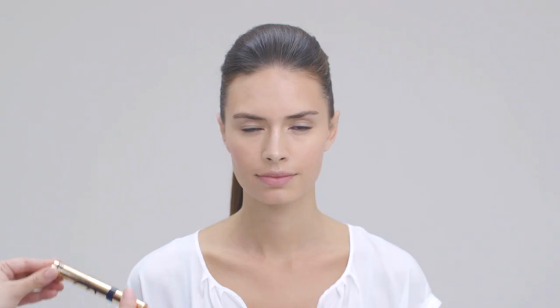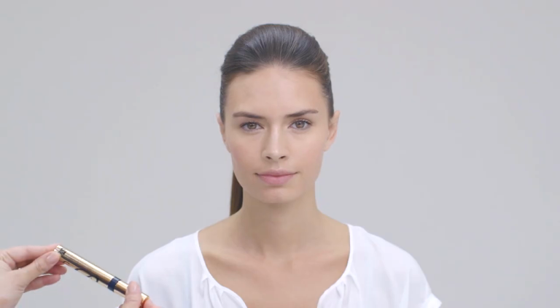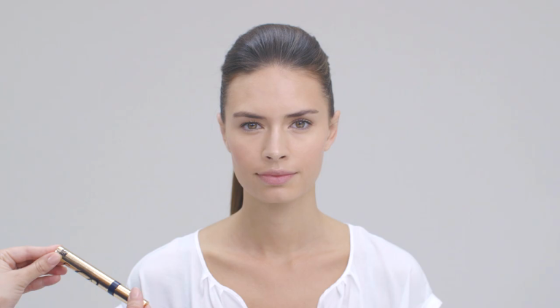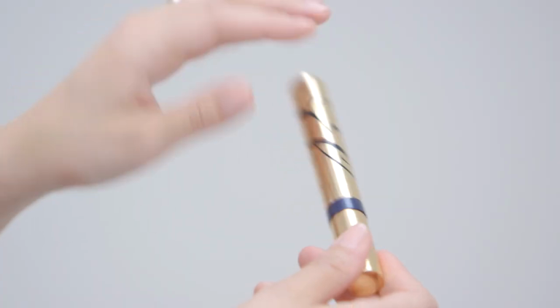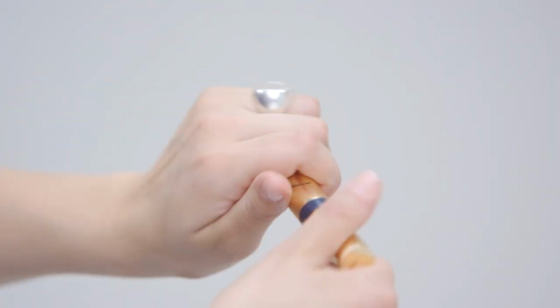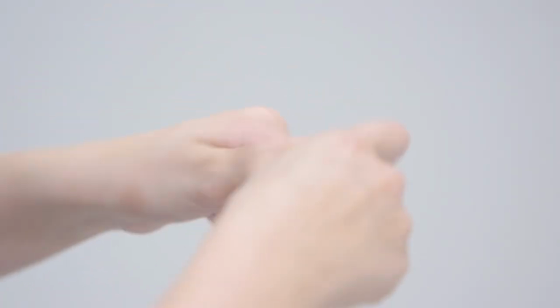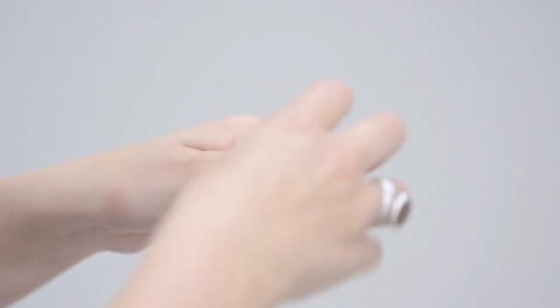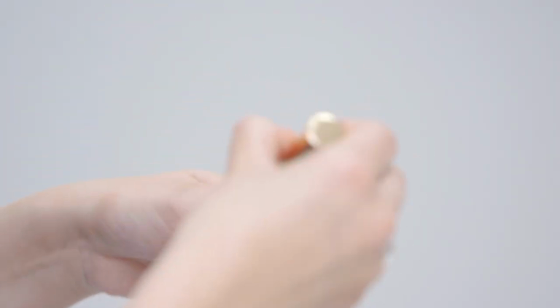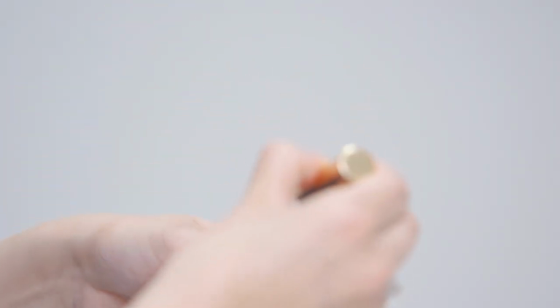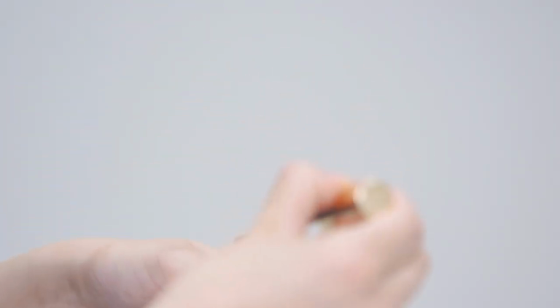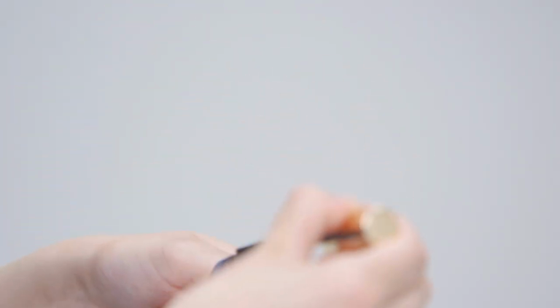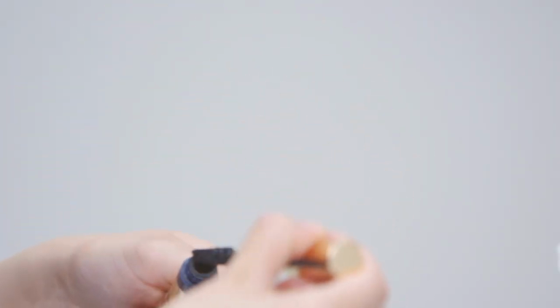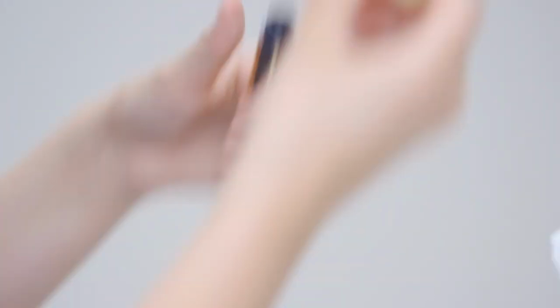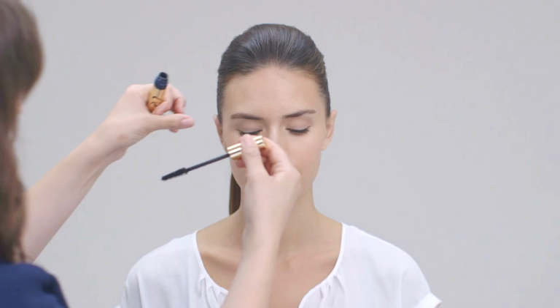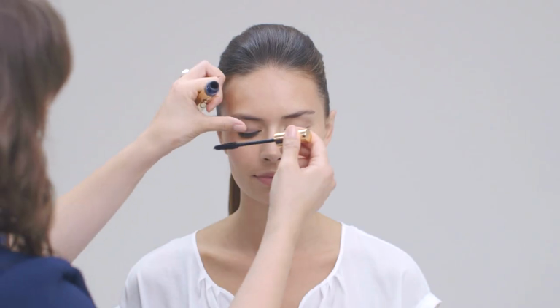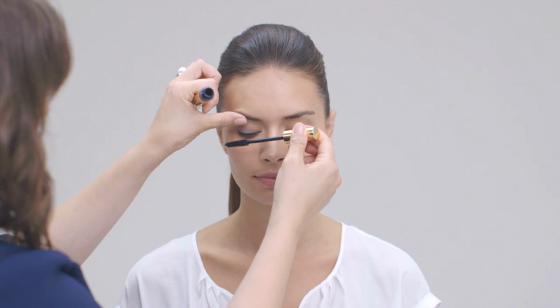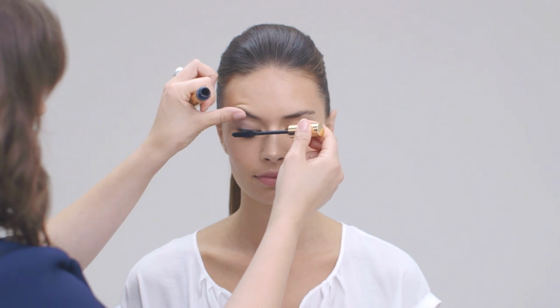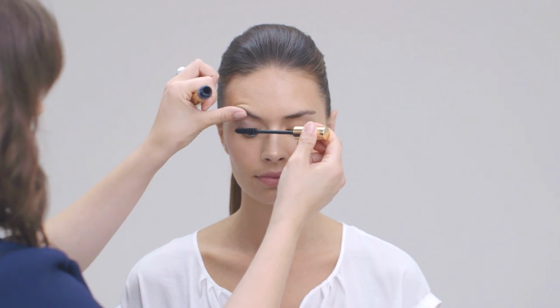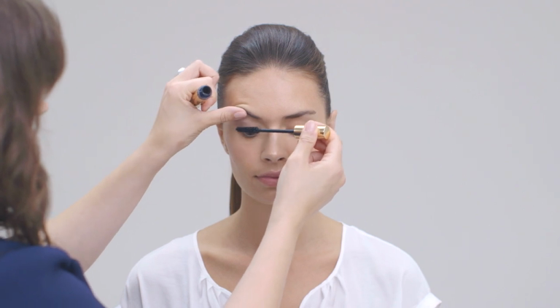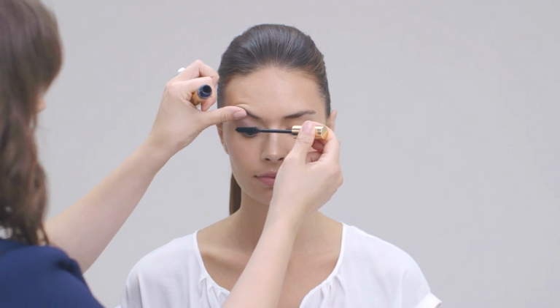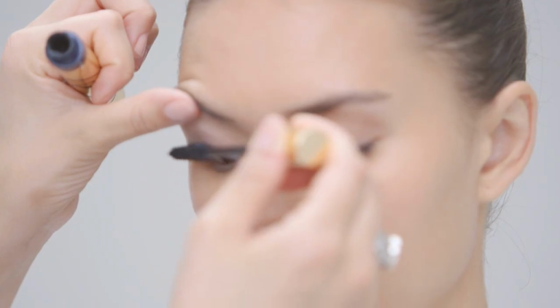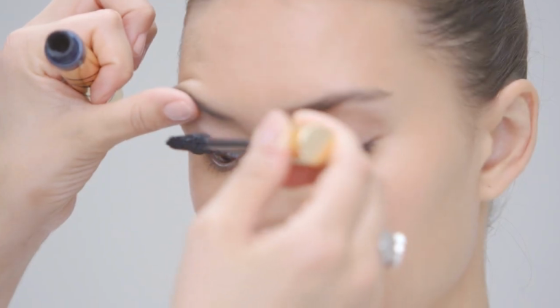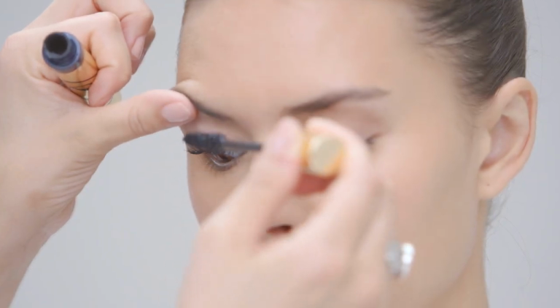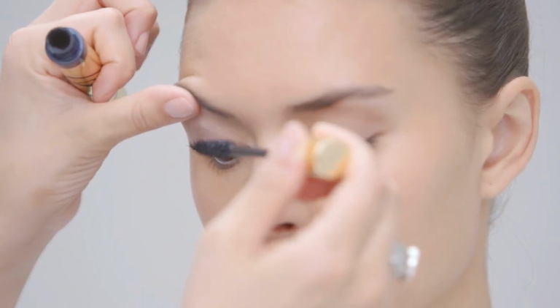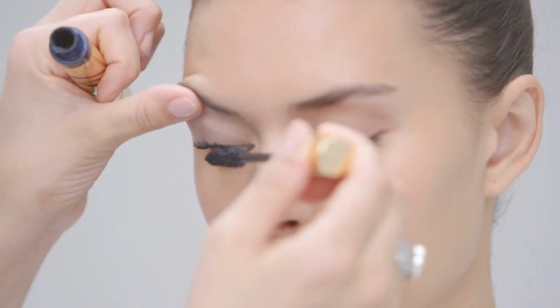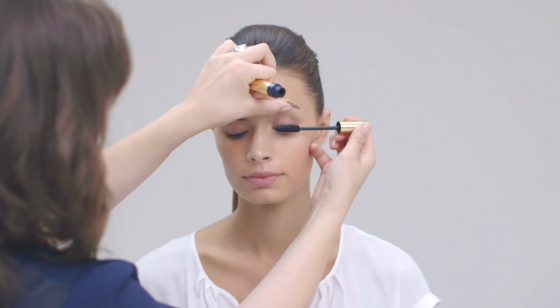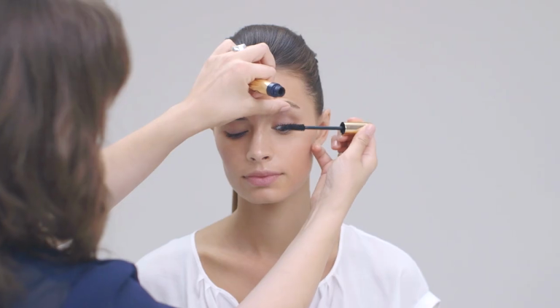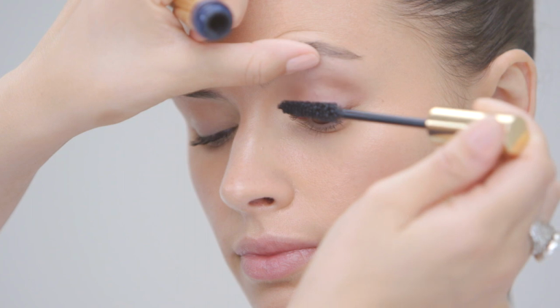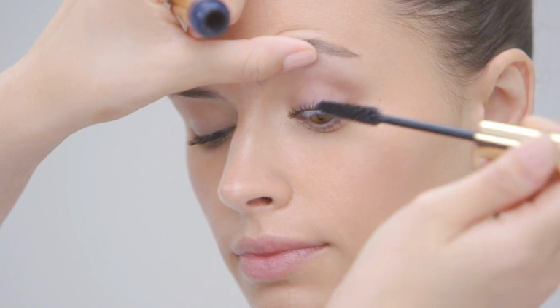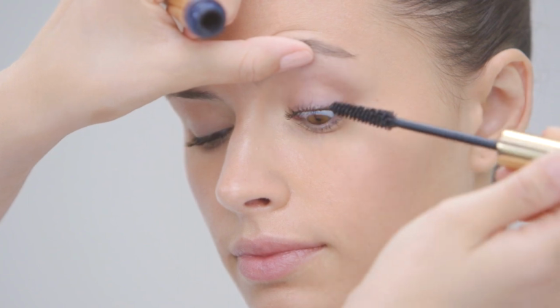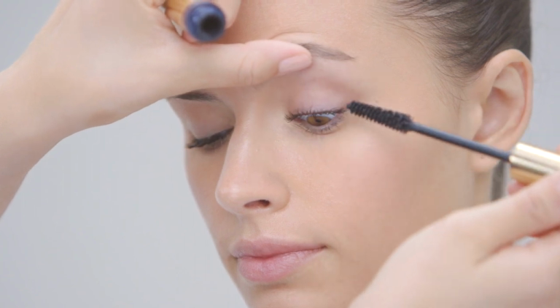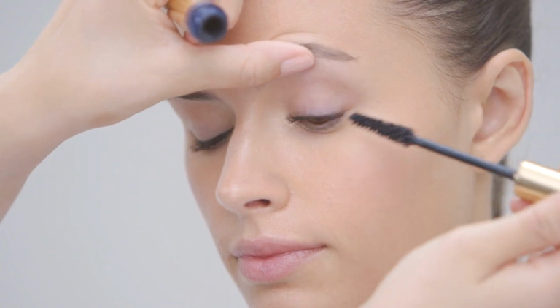Using the Estée Lauder Sumptuous Mascara, I'm nestling it at the root of the lashes for volume and then combing it through for length. This will set your curl in place for your lashes, giving you bright wide awake eyes. Make sure you go right into the corner to really extend the length of your lashes.